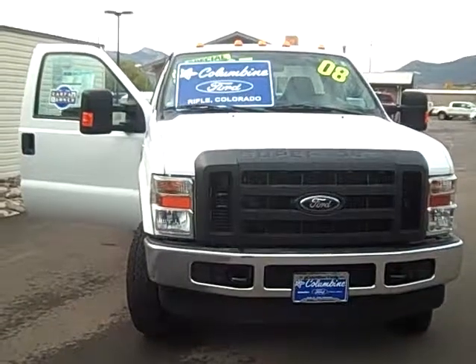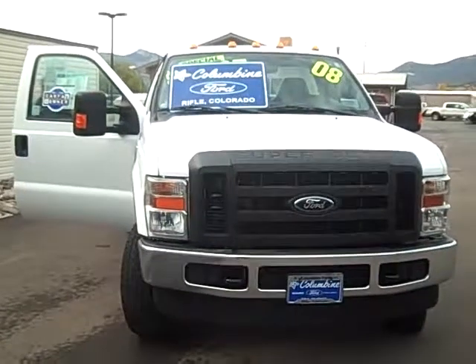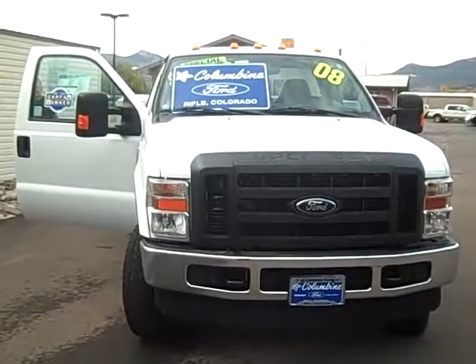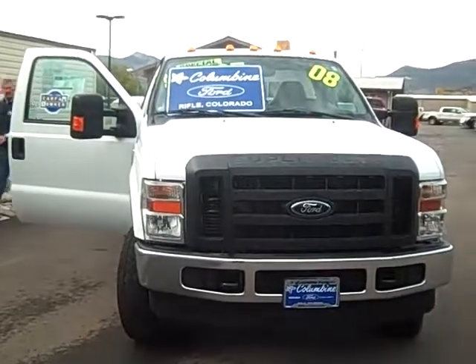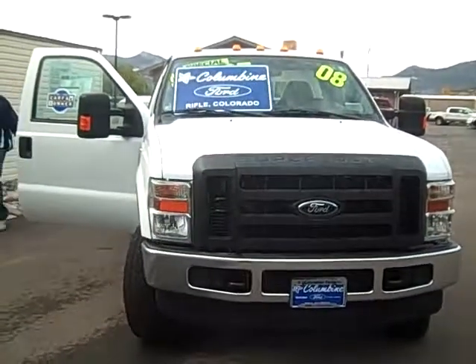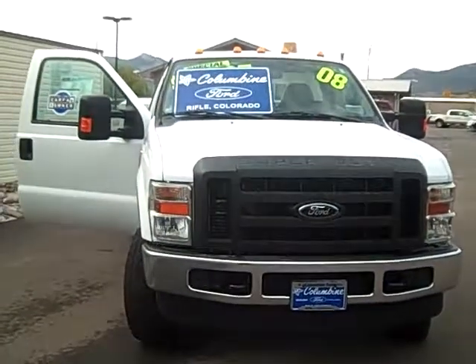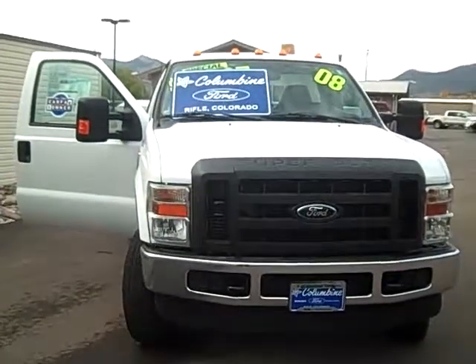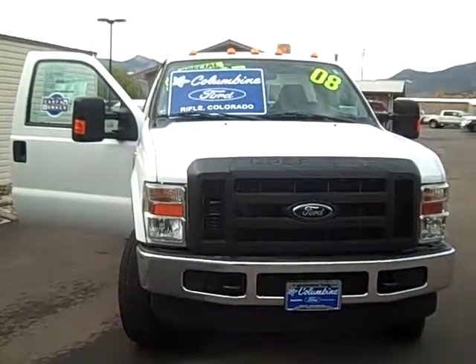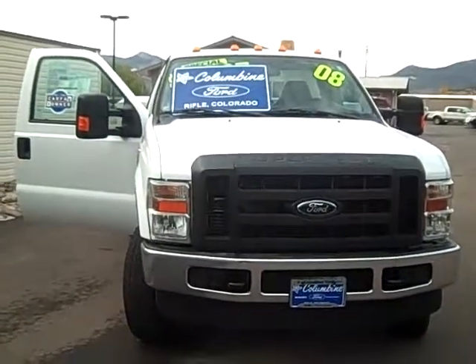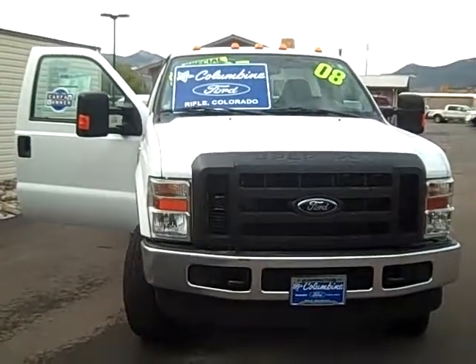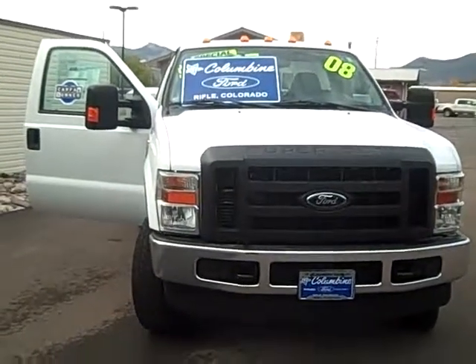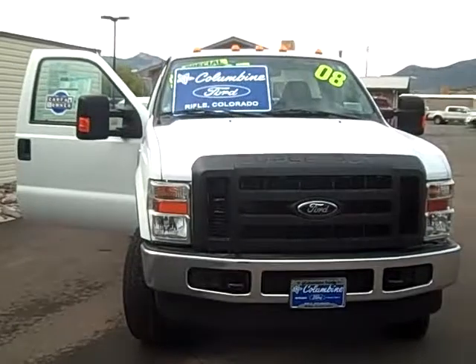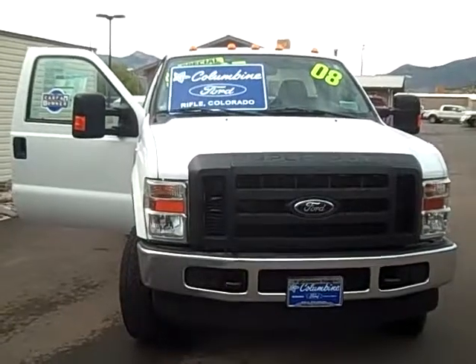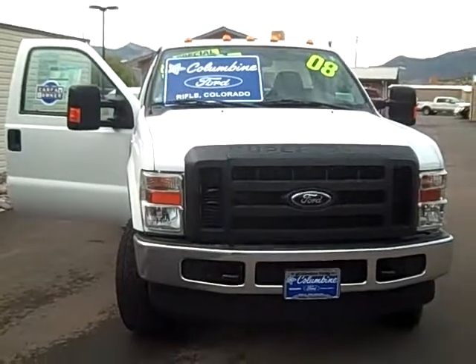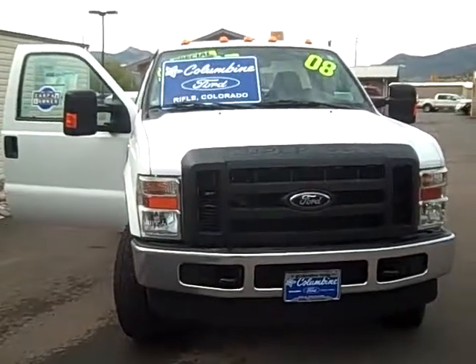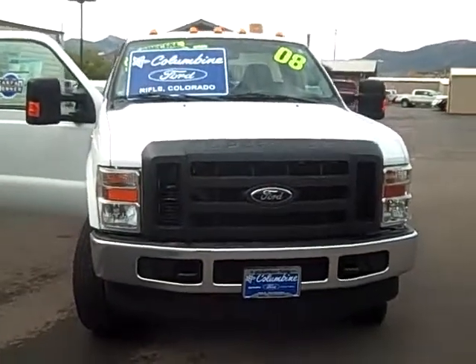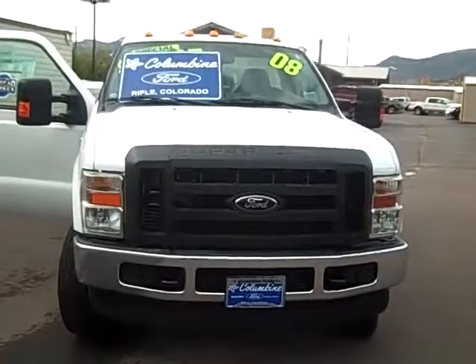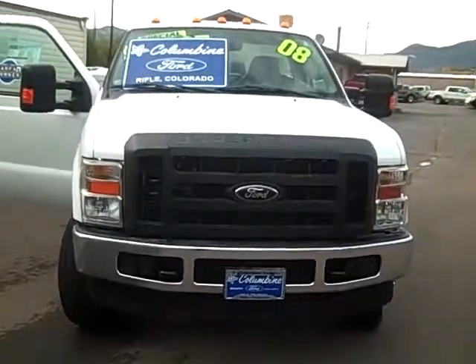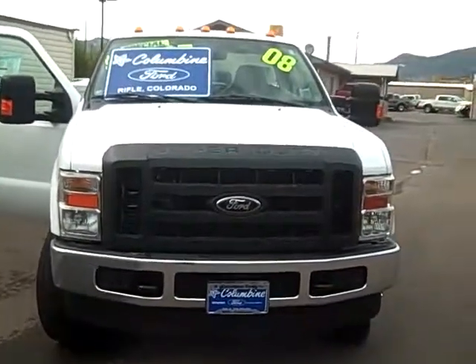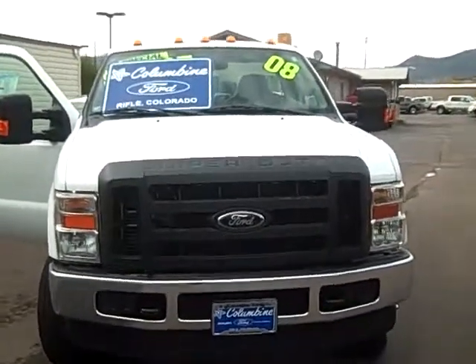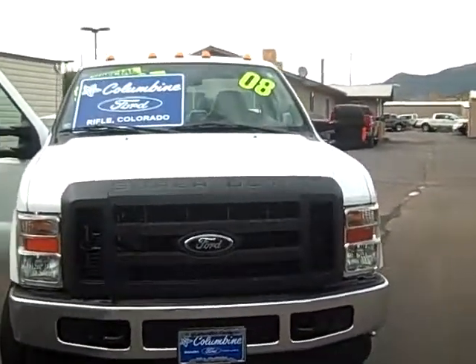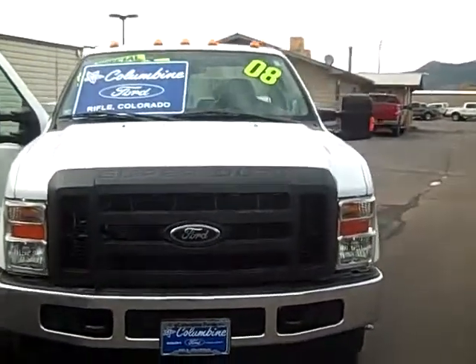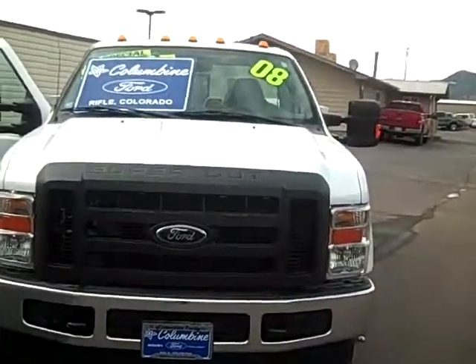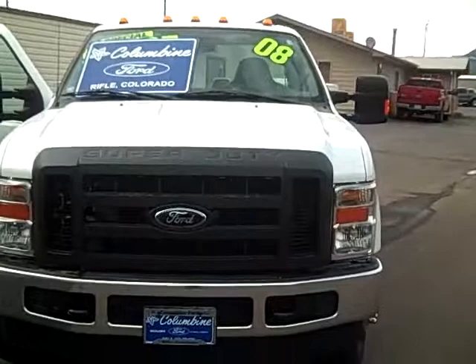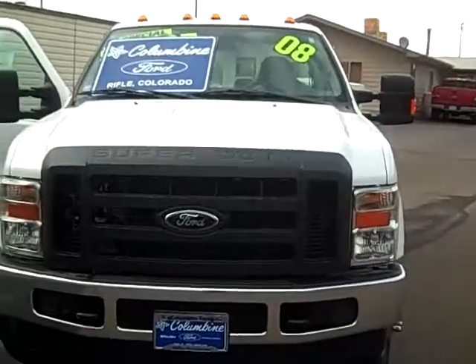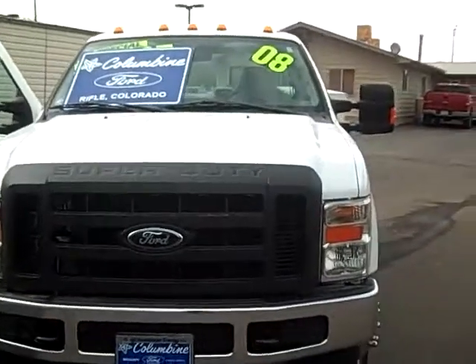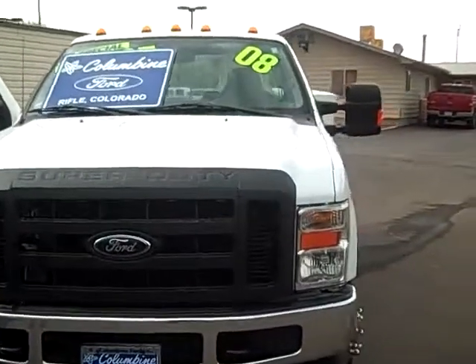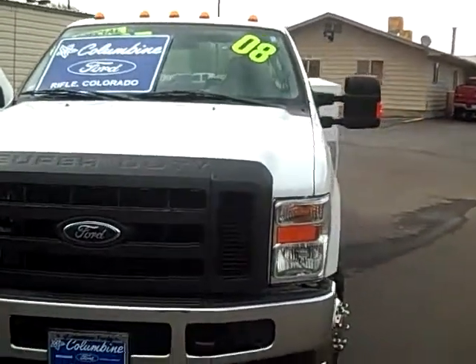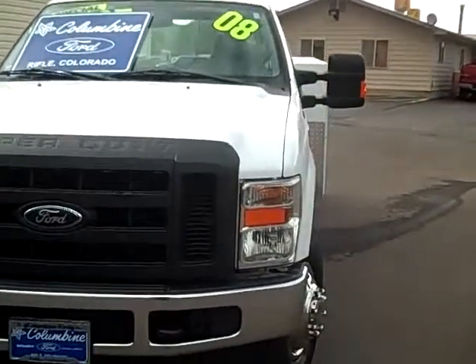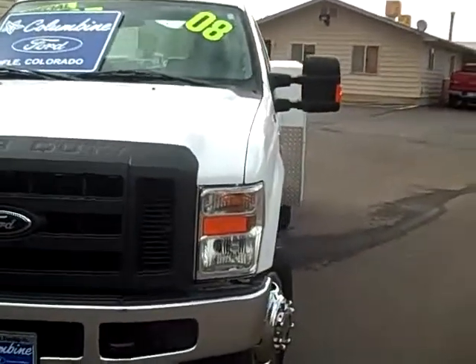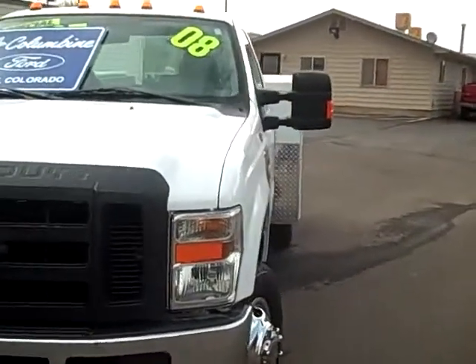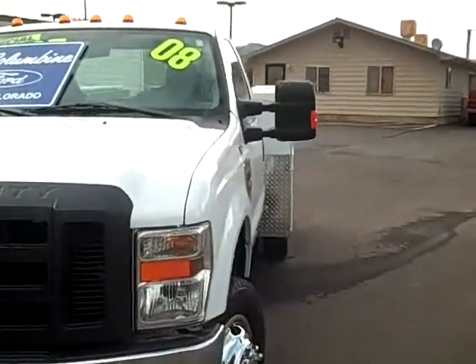Hi, thanks for stopping in today to Columbine Ford in Rifle, Colorado. I'm going to show you this very nice 2008 Ford — this is an F-350. It's the XL model and it is a dually.